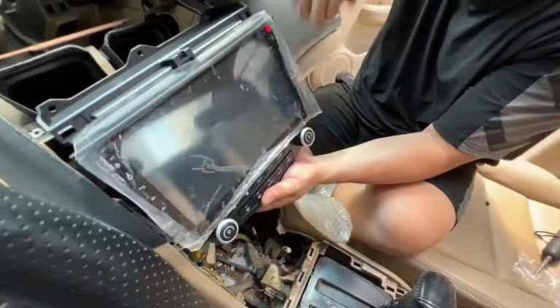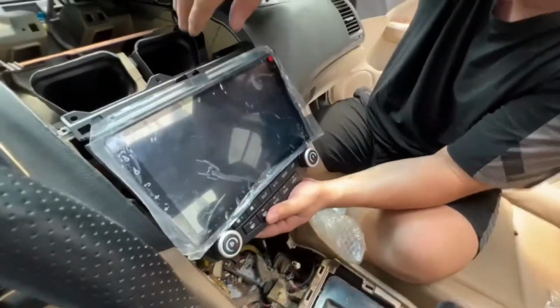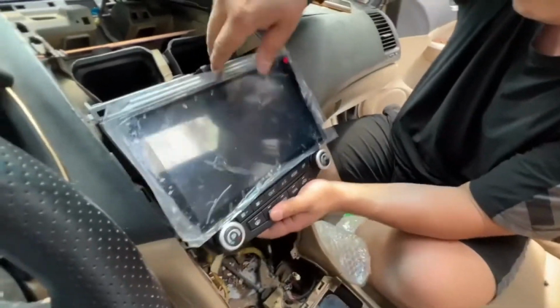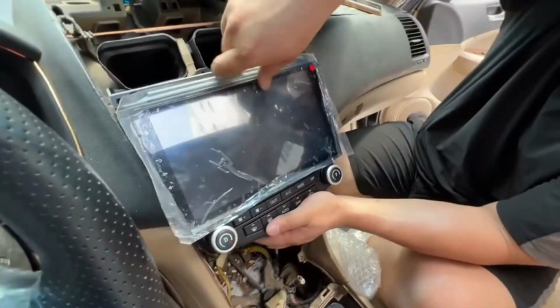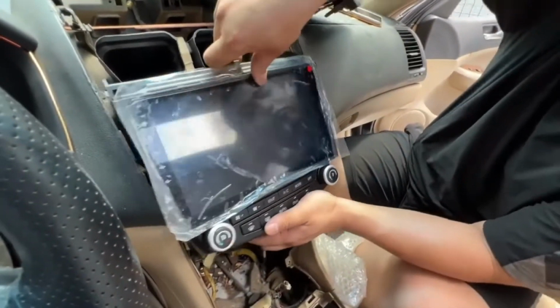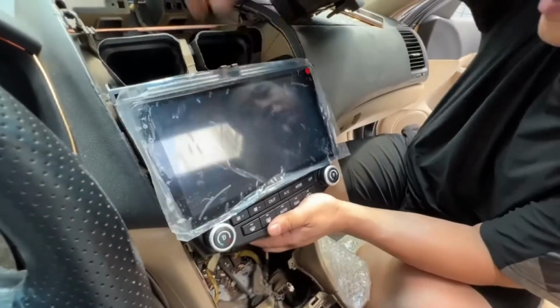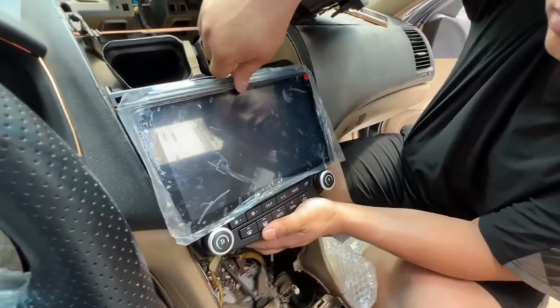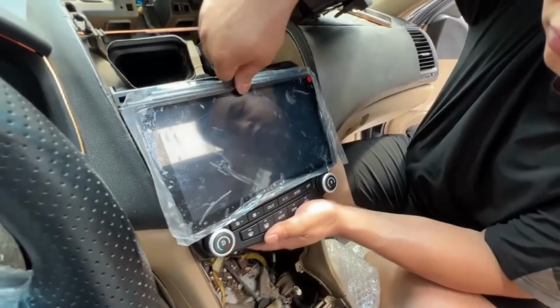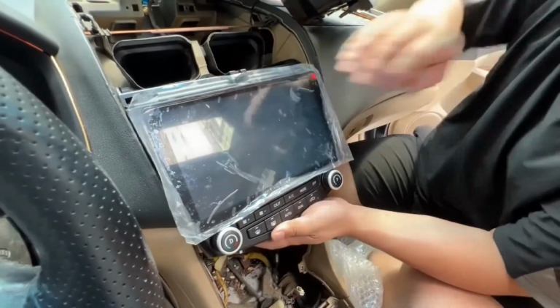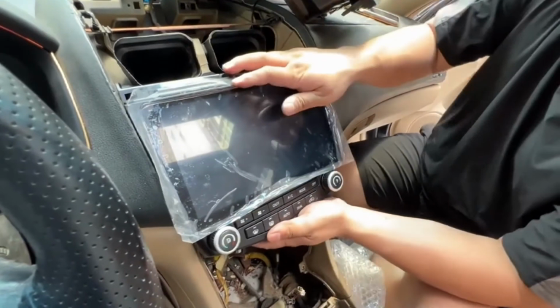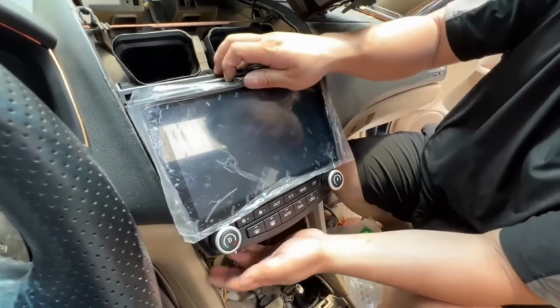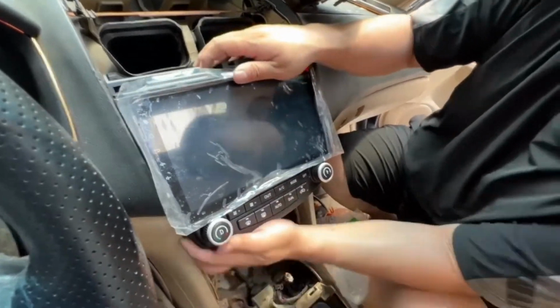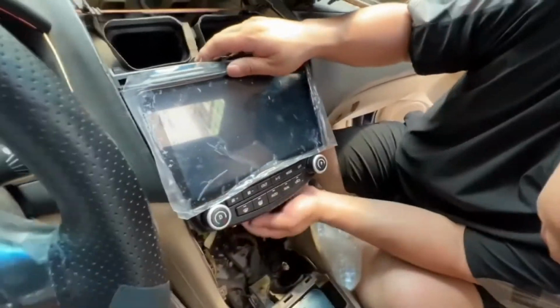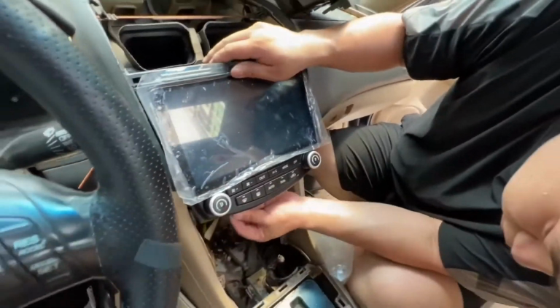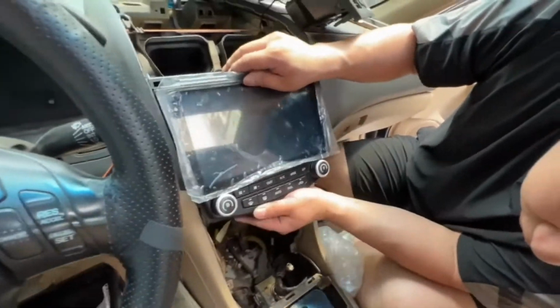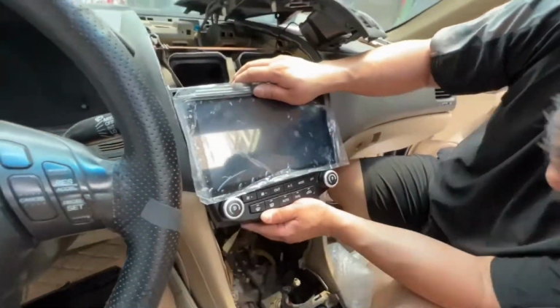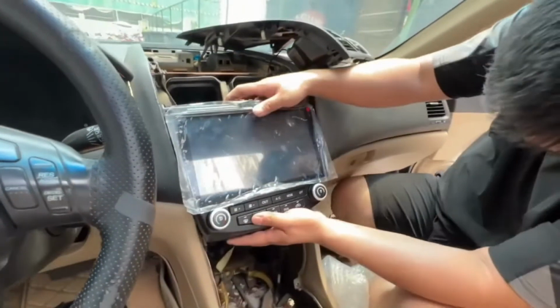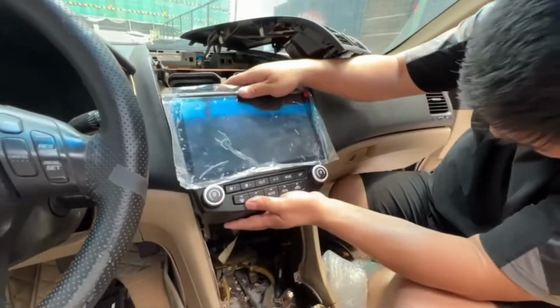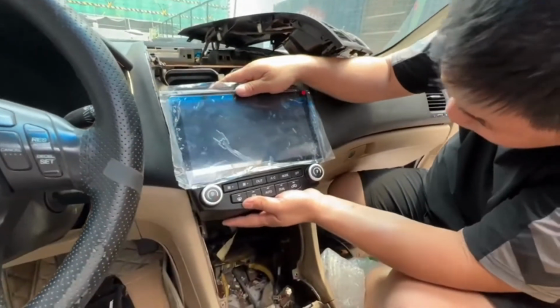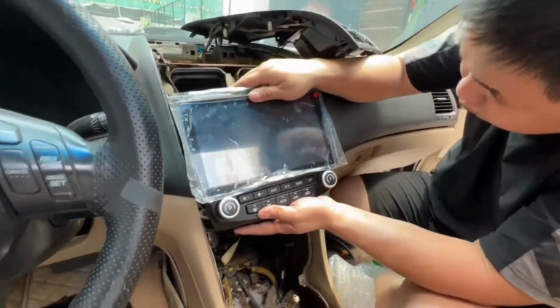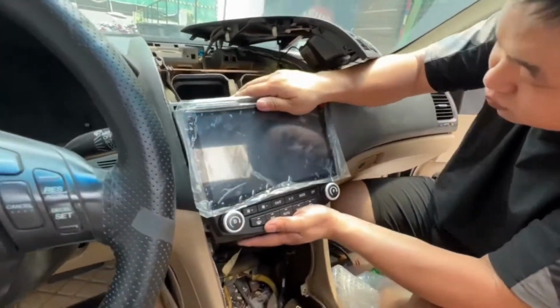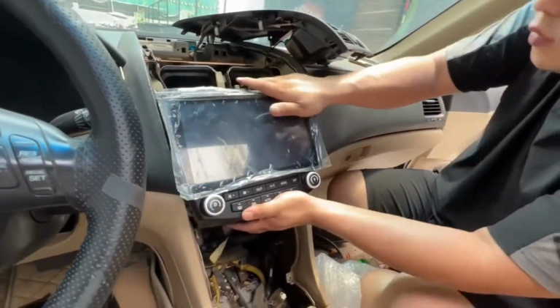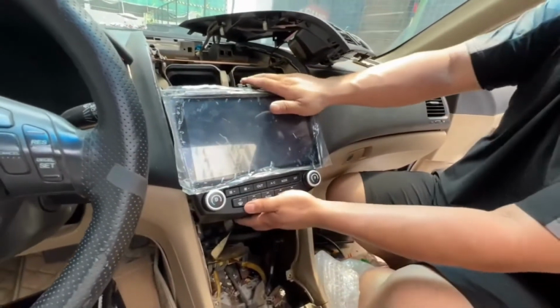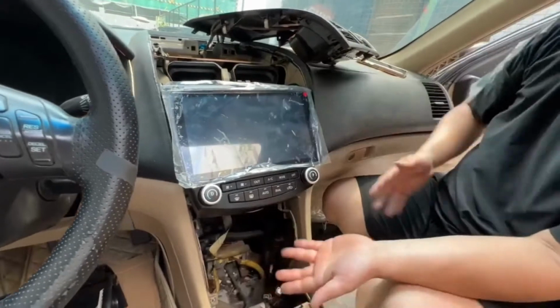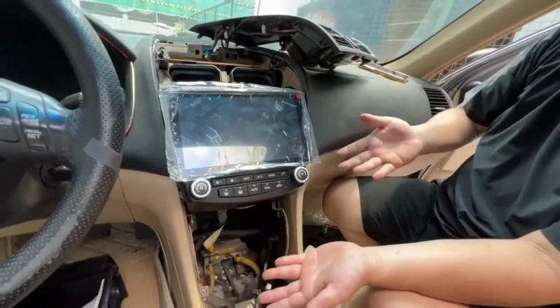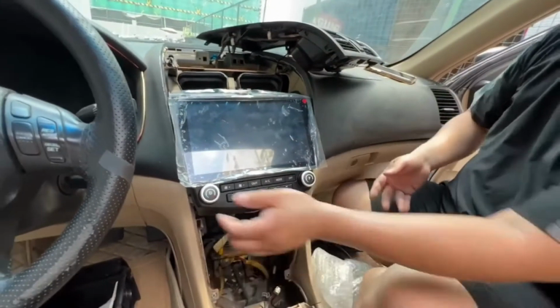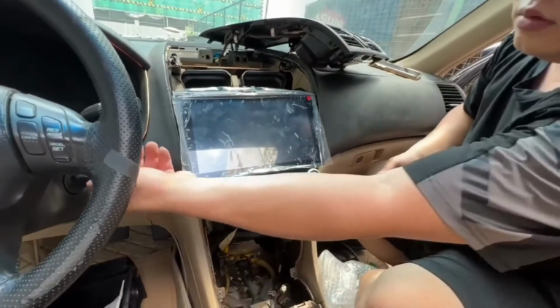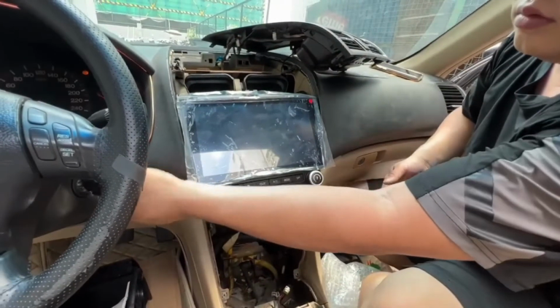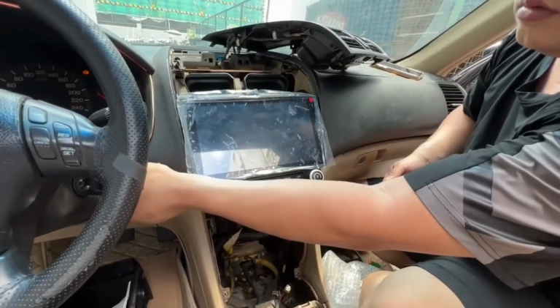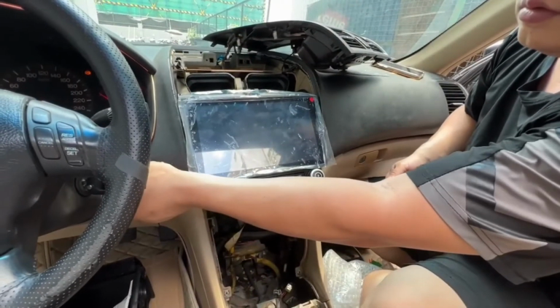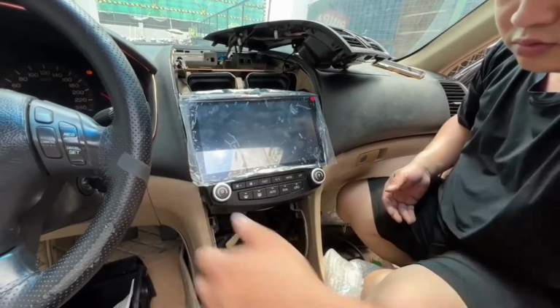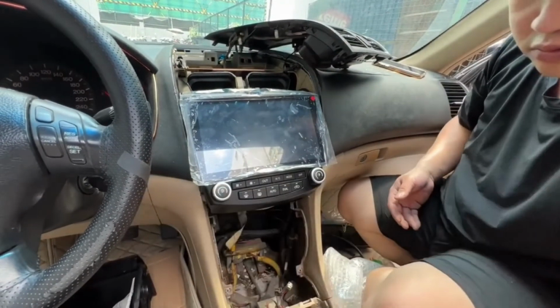Make sure all the wire harnesses are connected successfully and correctly. Regarding the air condition, you will need to set the right car info in the car settings.